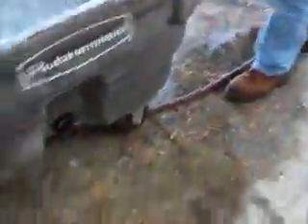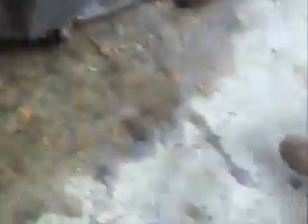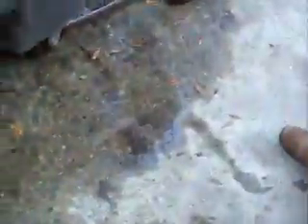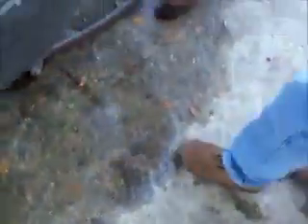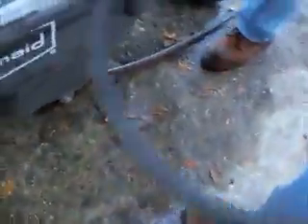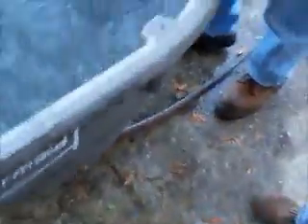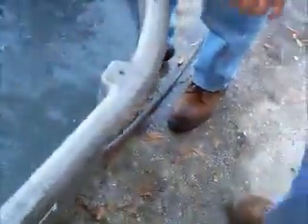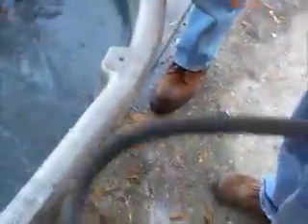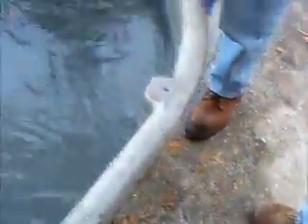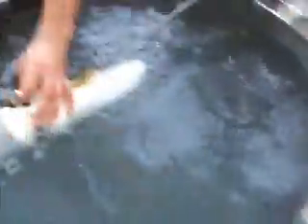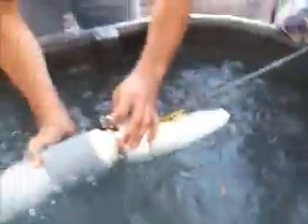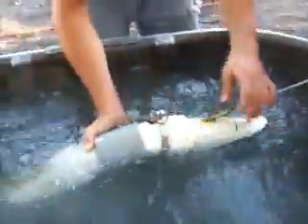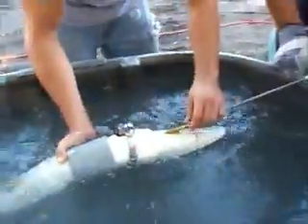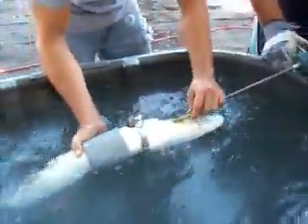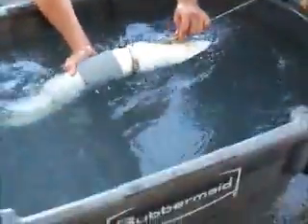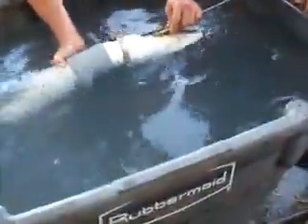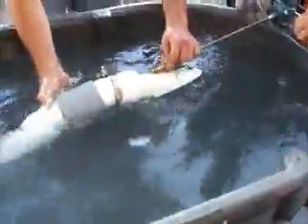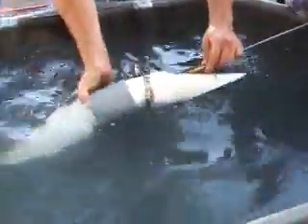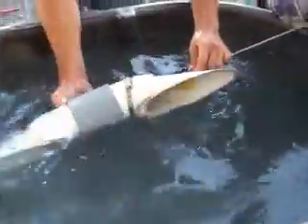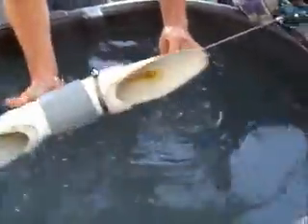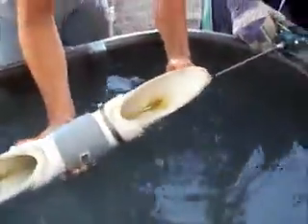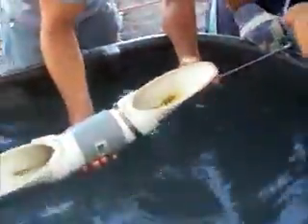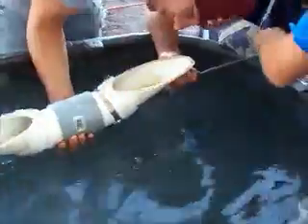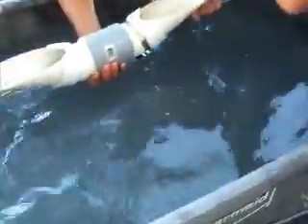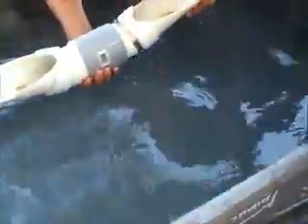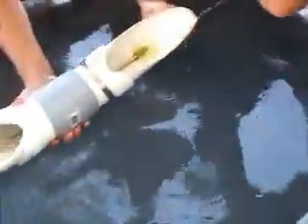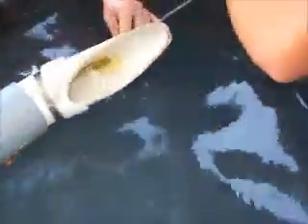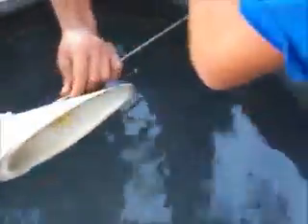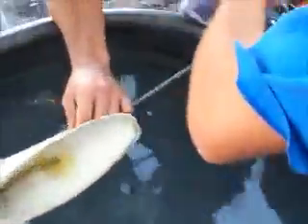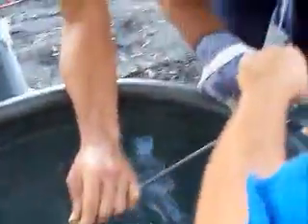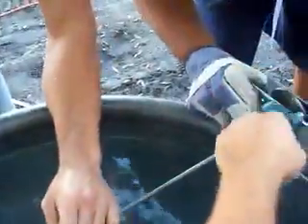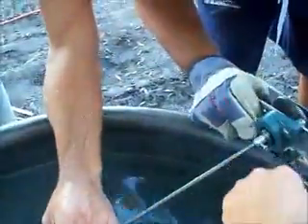Broke the pen. I'm pretty sure we just broke the pen. Broke something. Wait — that's what we broke. We broke the aluminum.